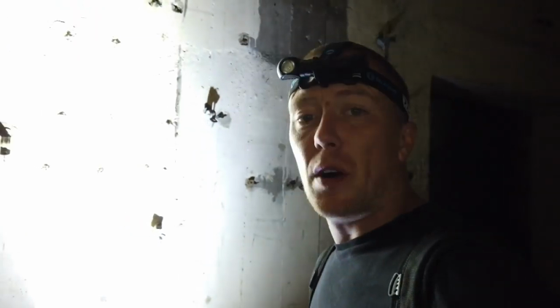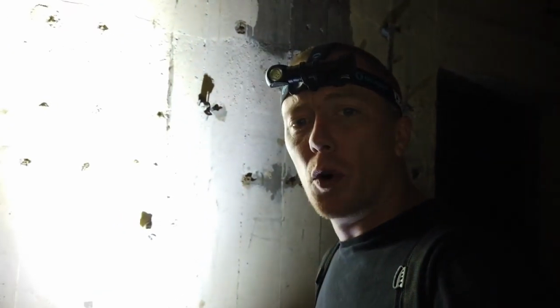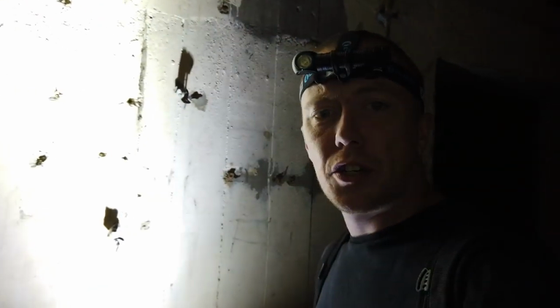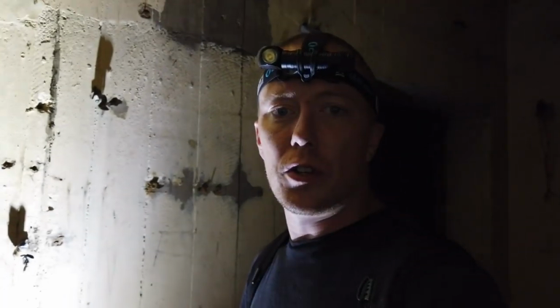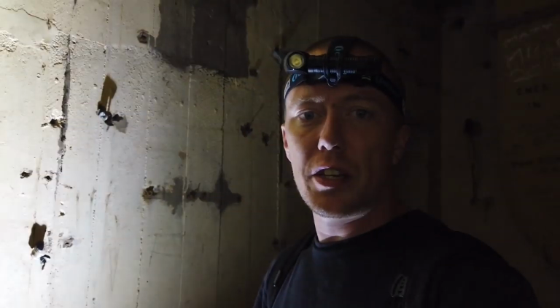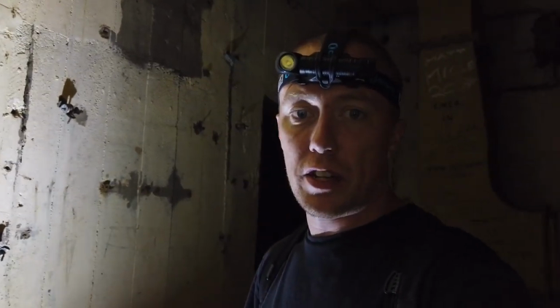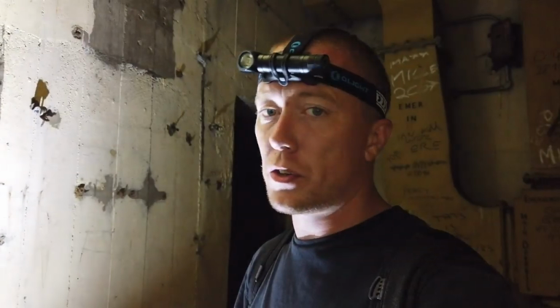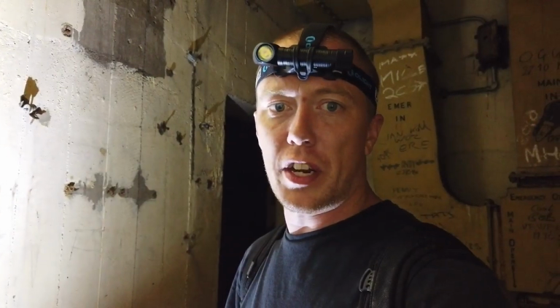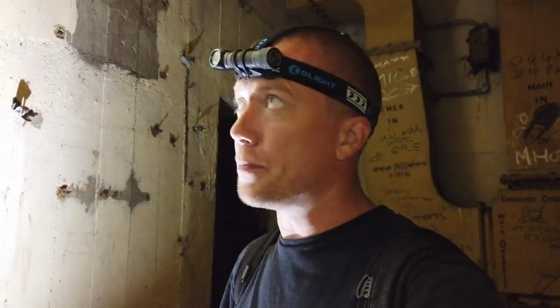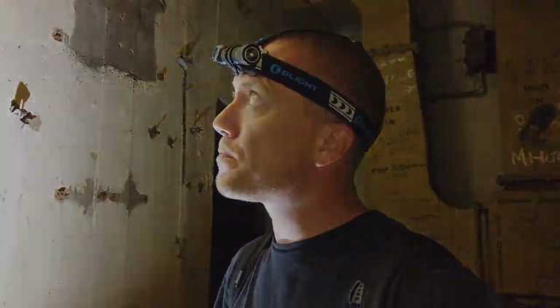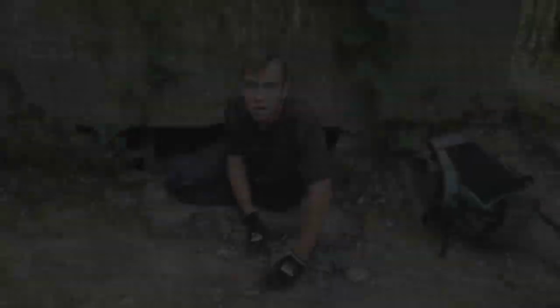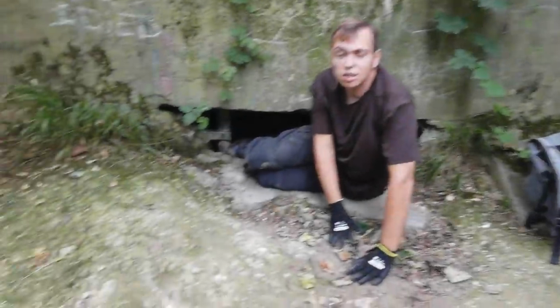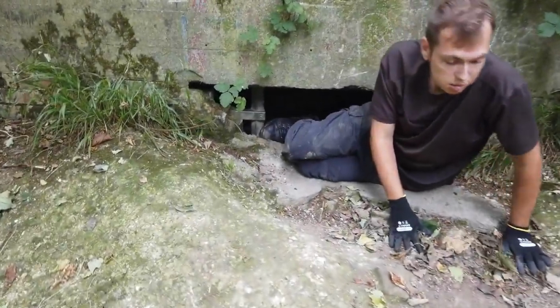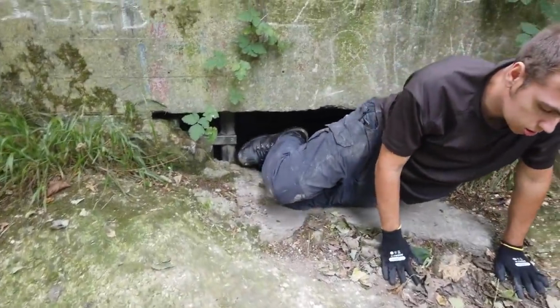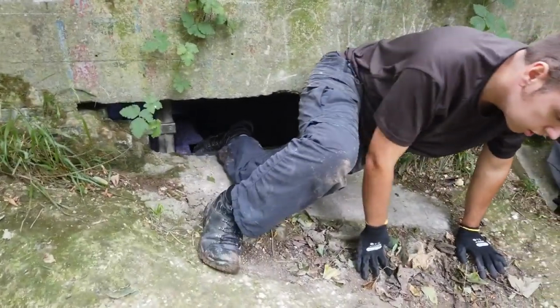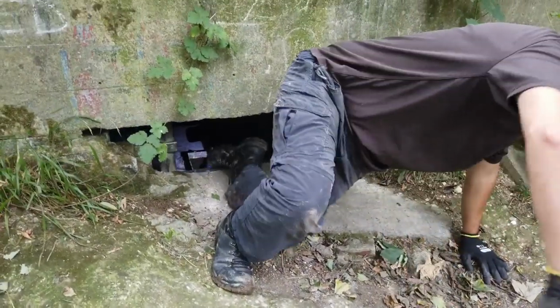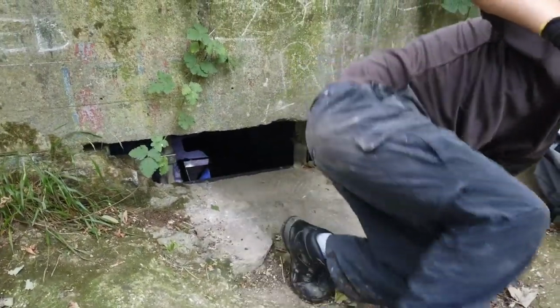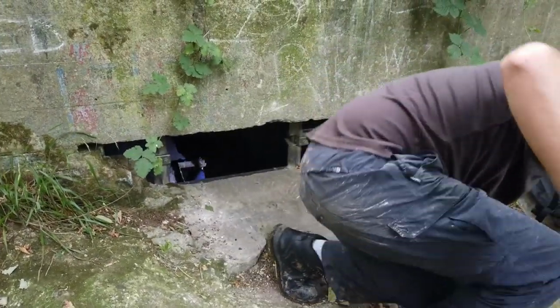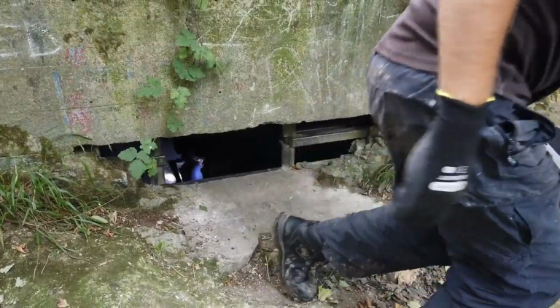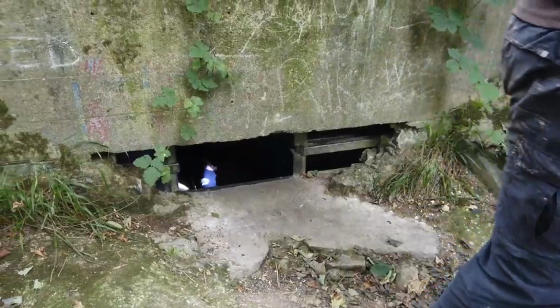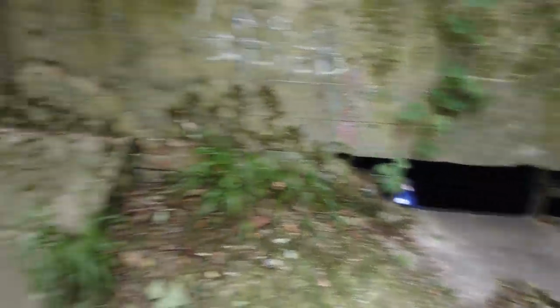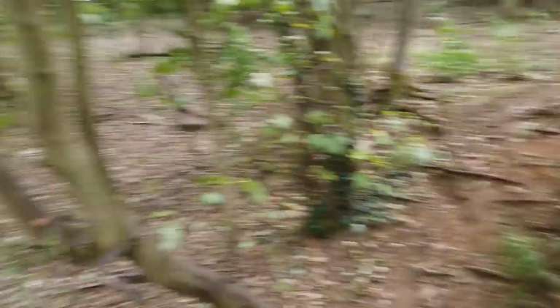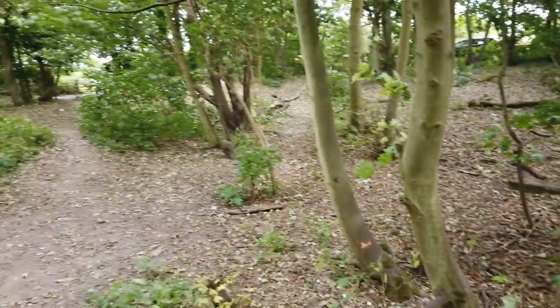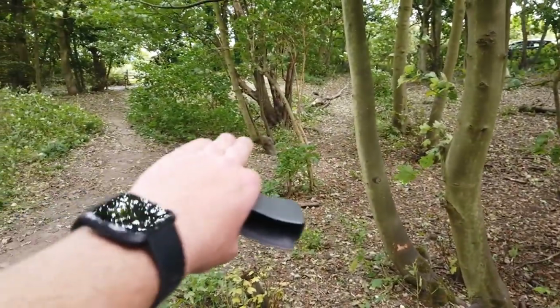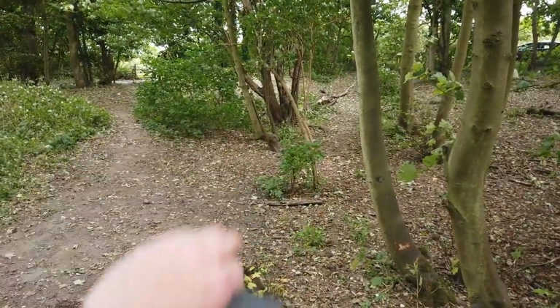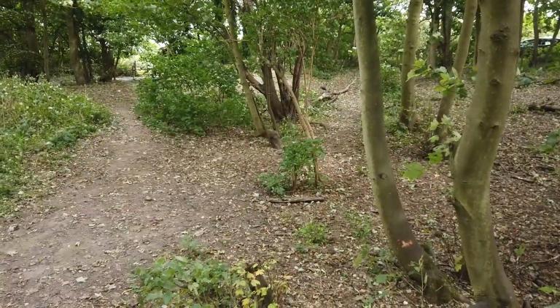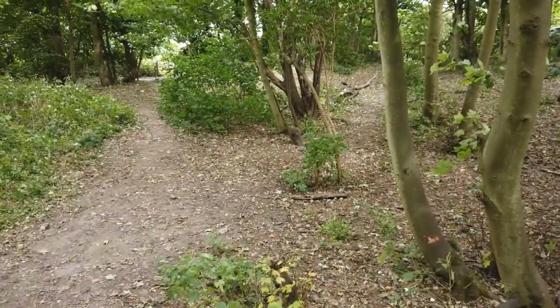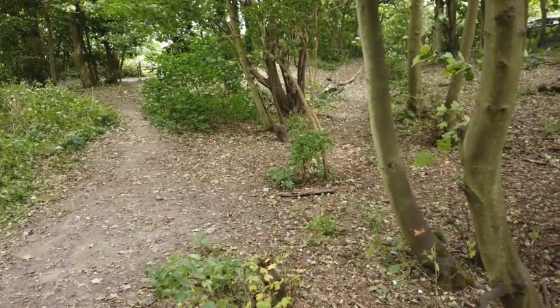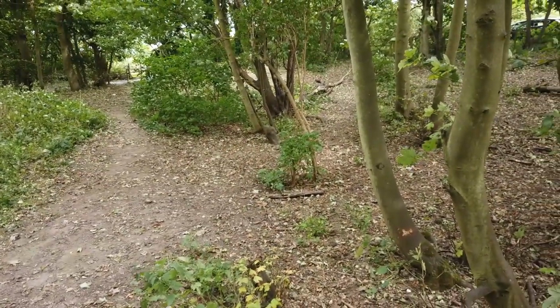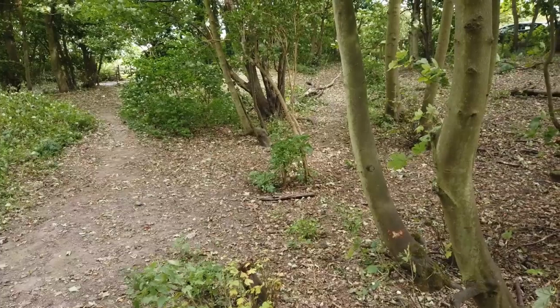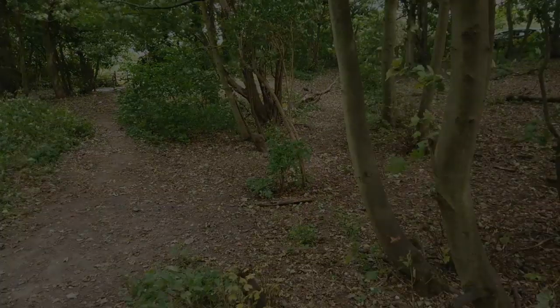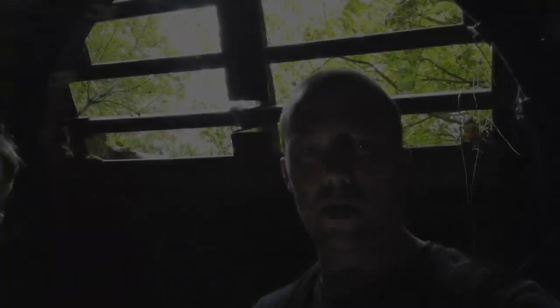But we have more locations to do today, so let's crack on and go to the next one. Exiting the plotting room, and then we're going to go over there — there's a deep shelter, so we'll go over there now.